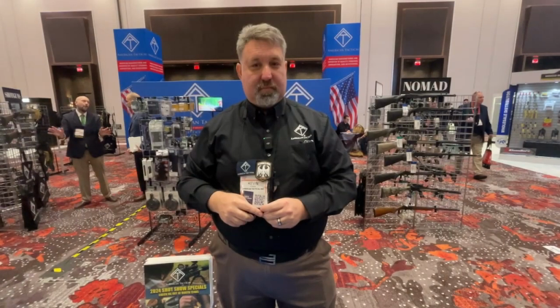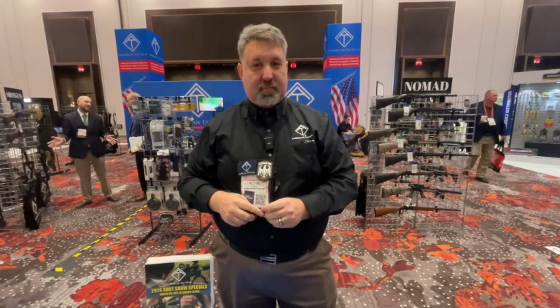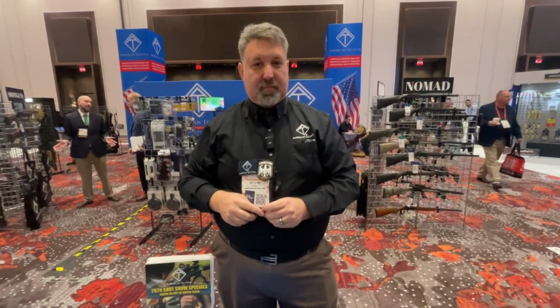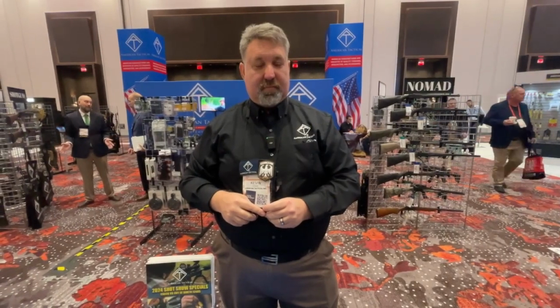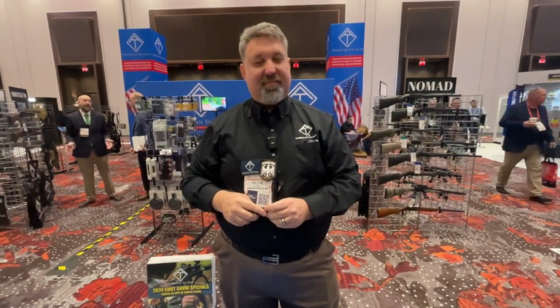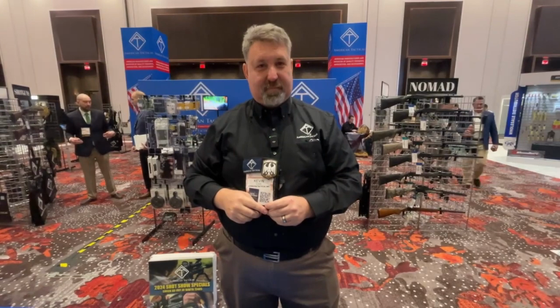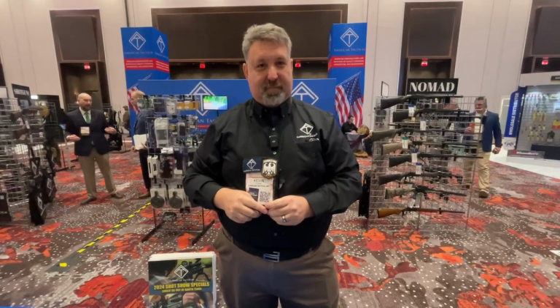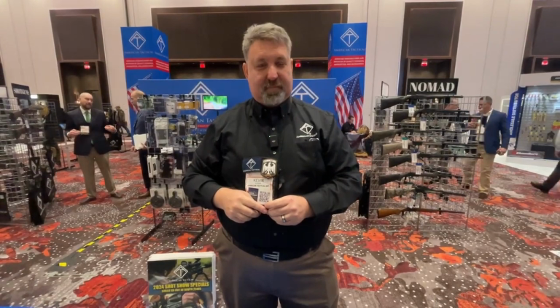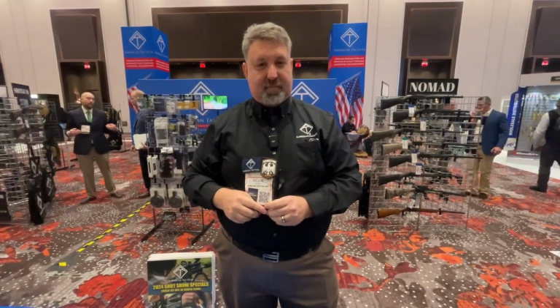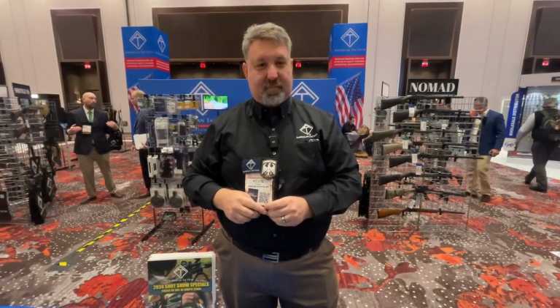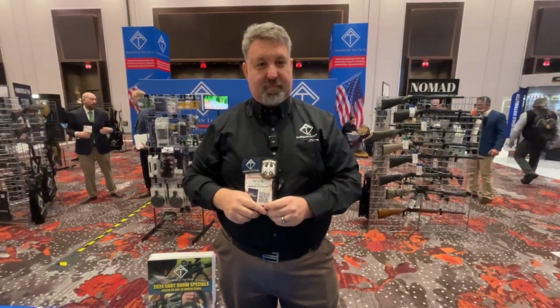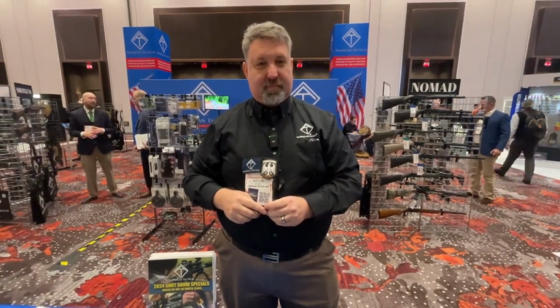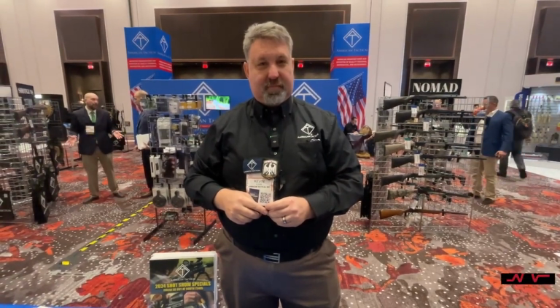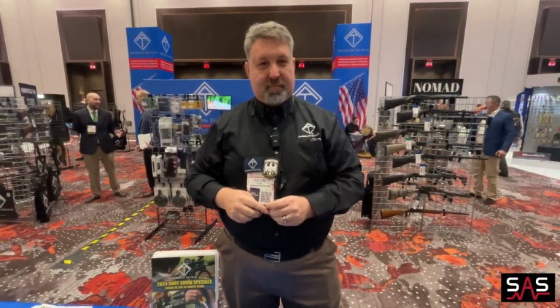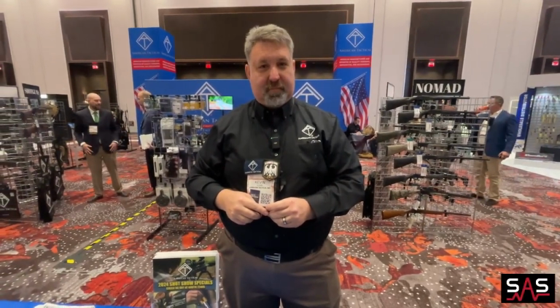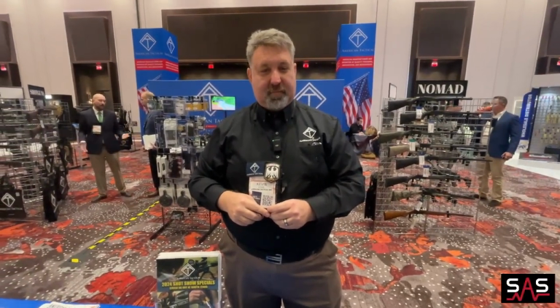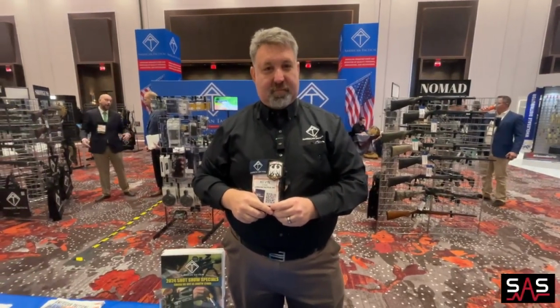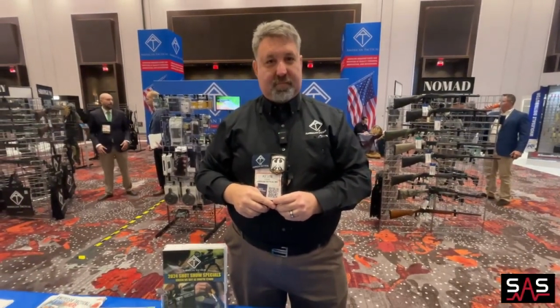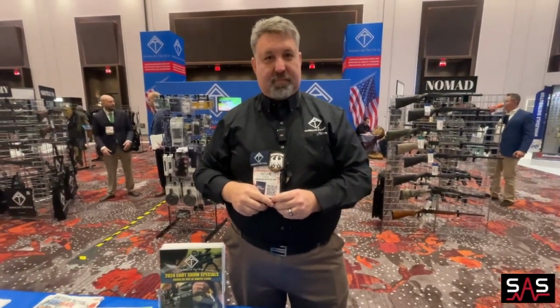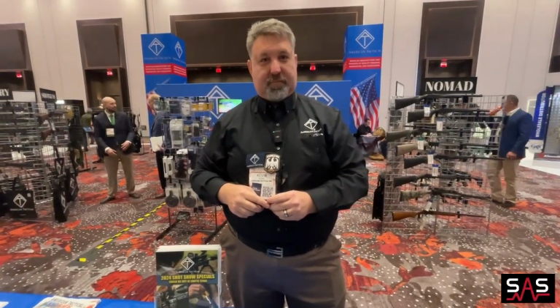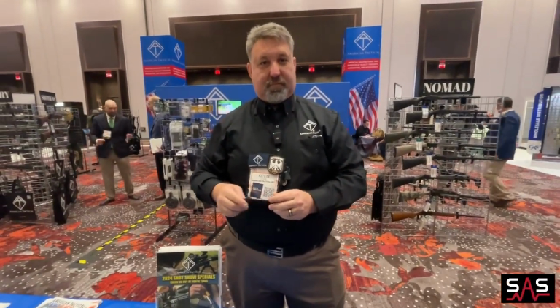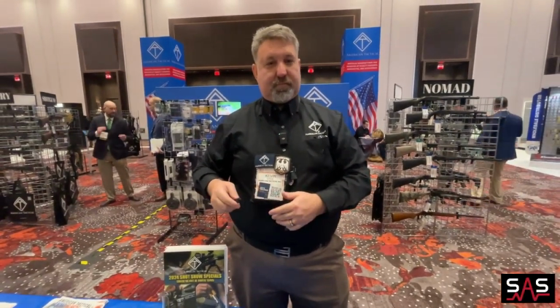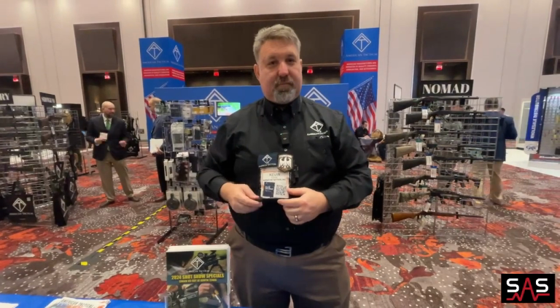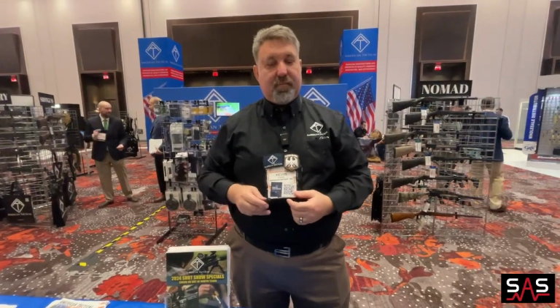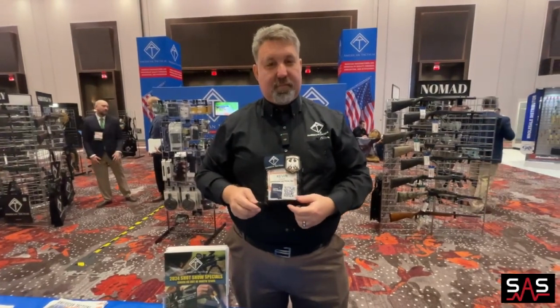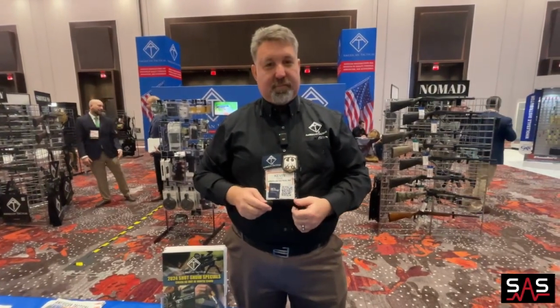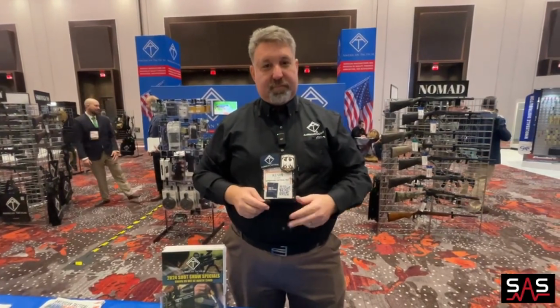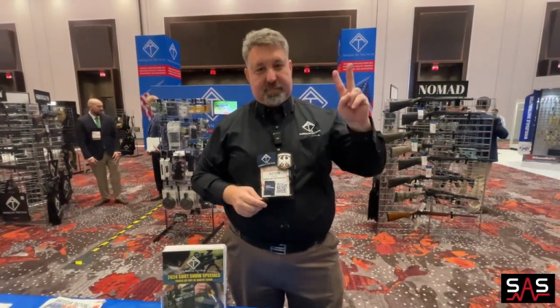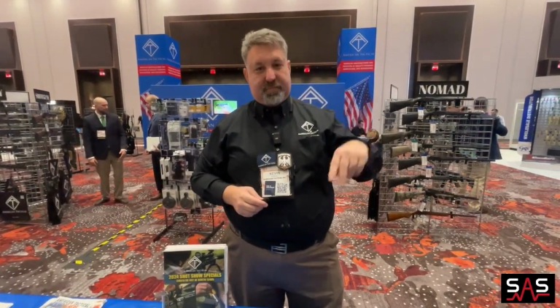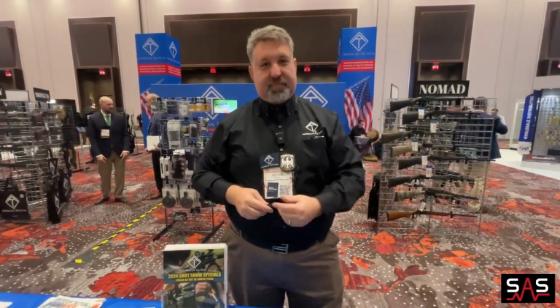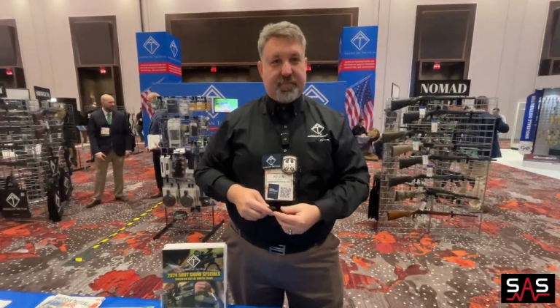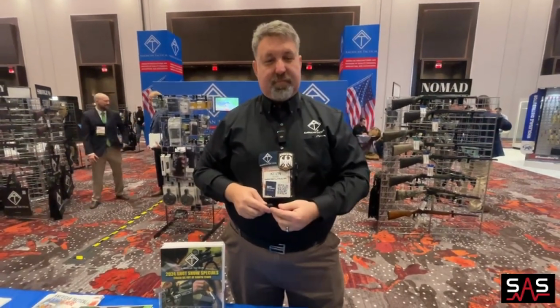This is Brian at SHOT Show 2024. I'm at American Tactical and I have Kevin here who is going to tell us about a new product.